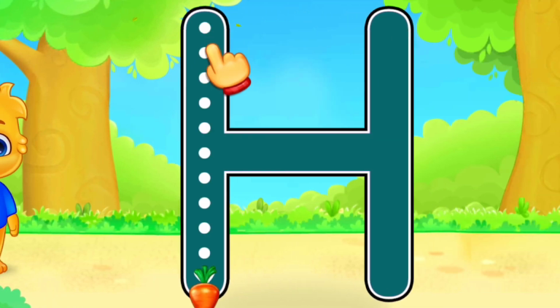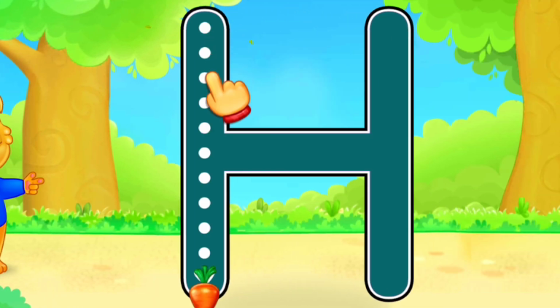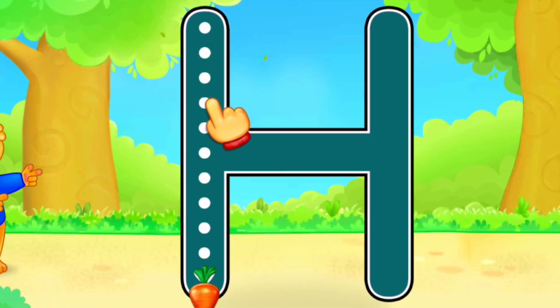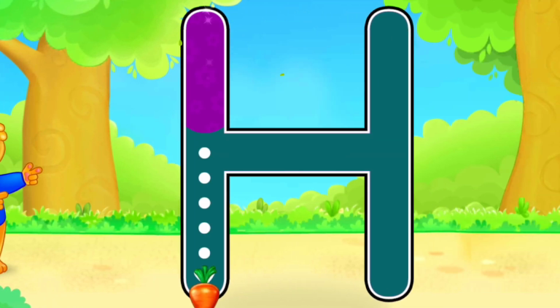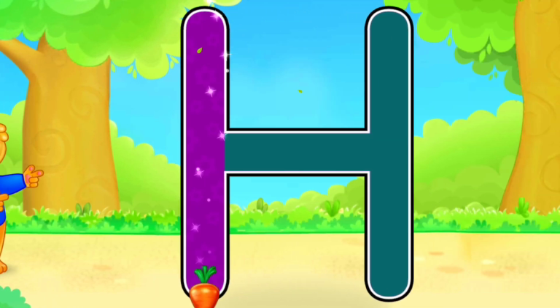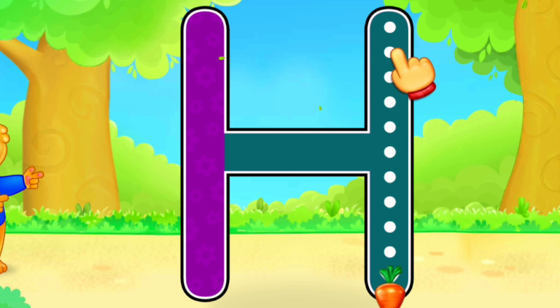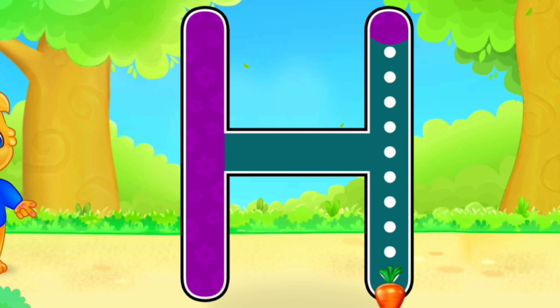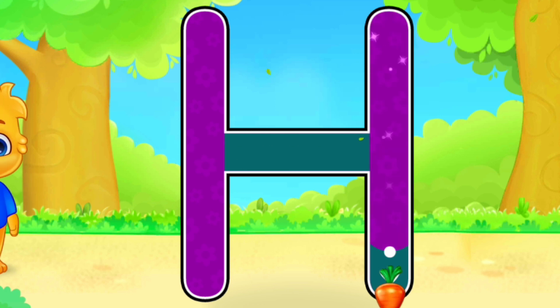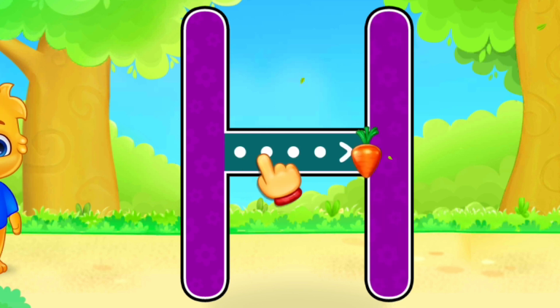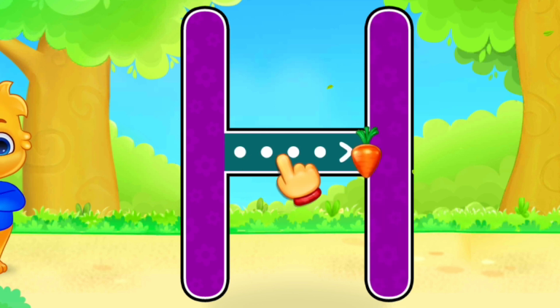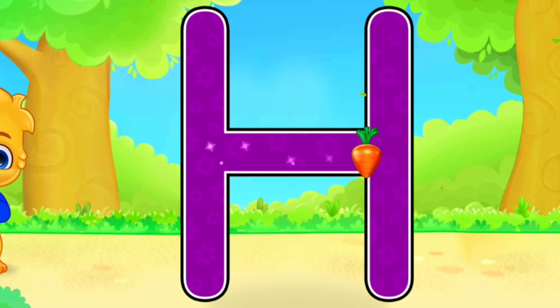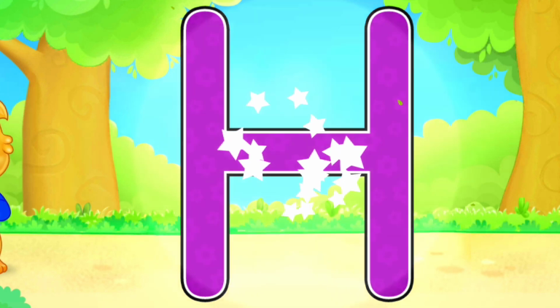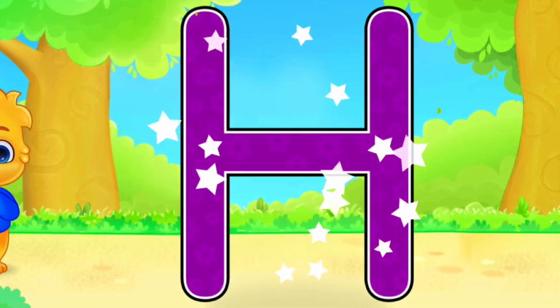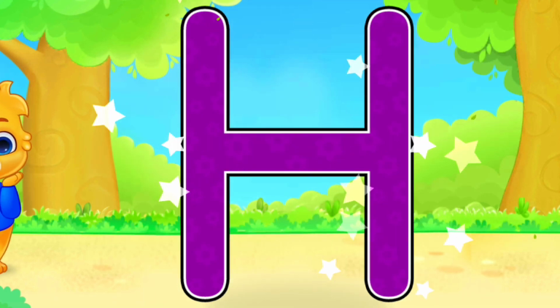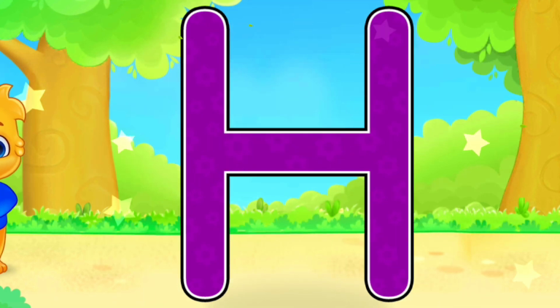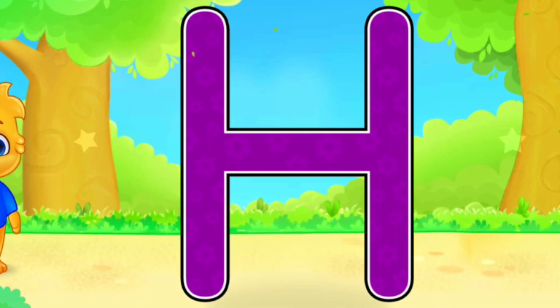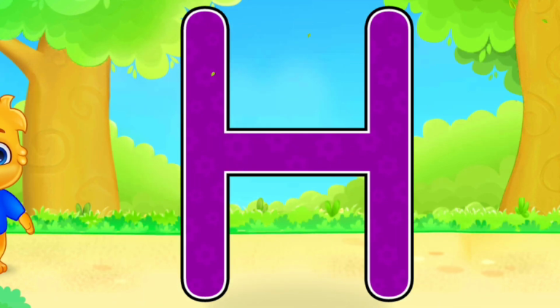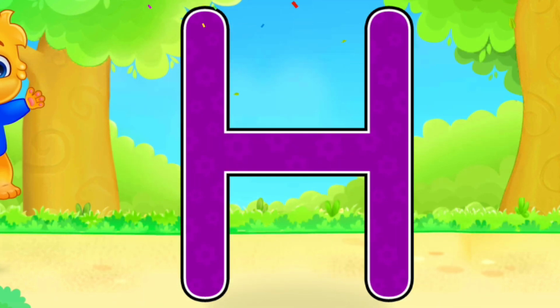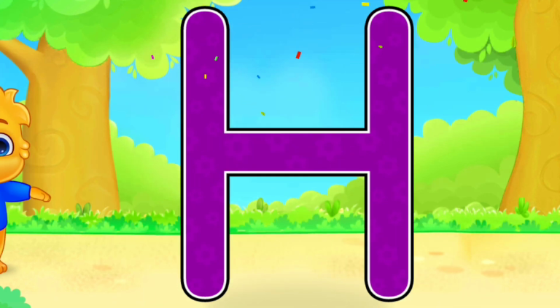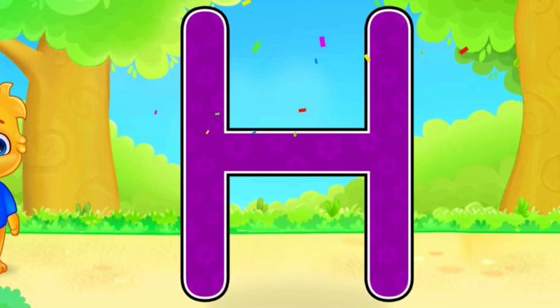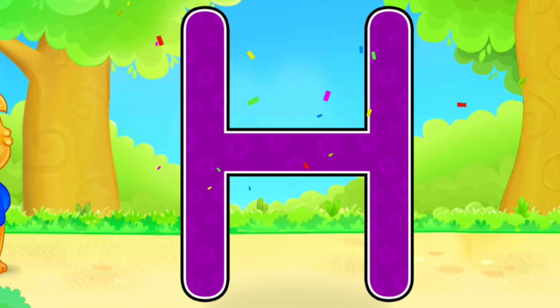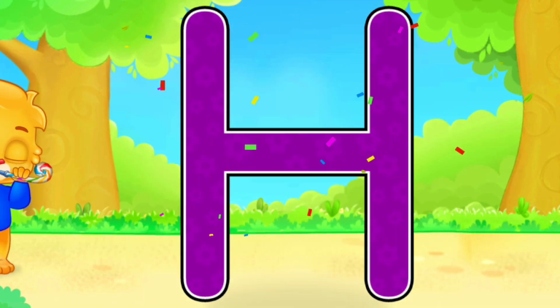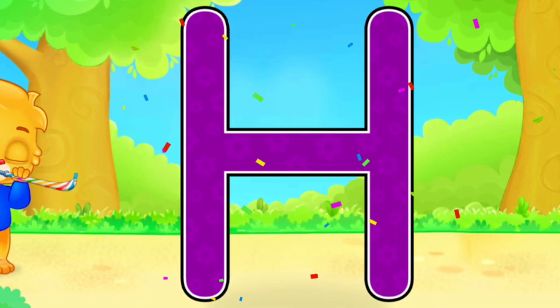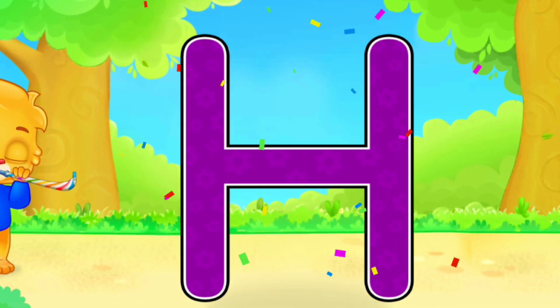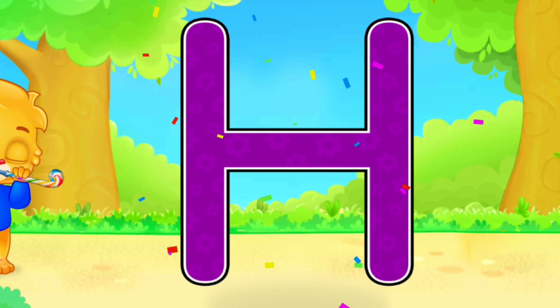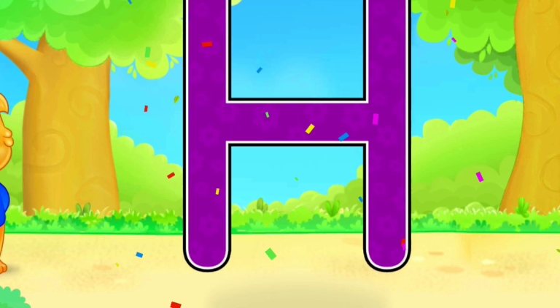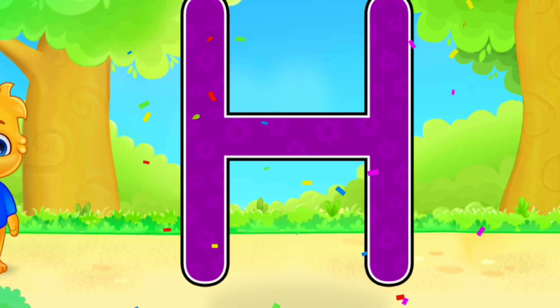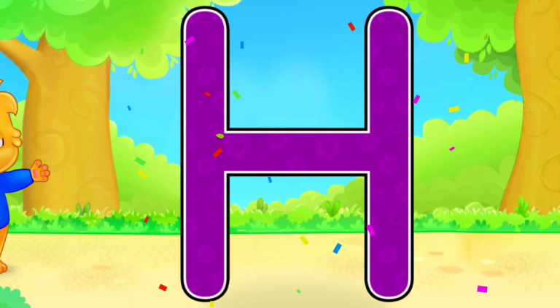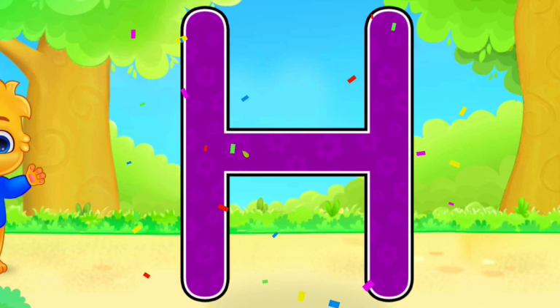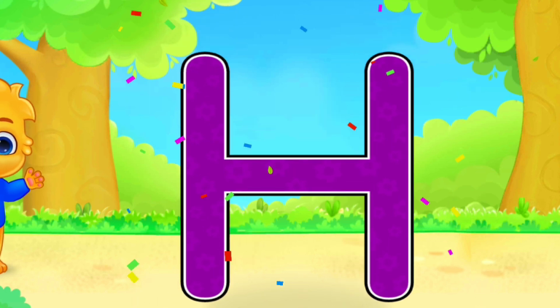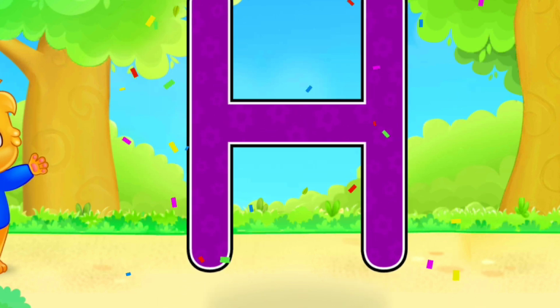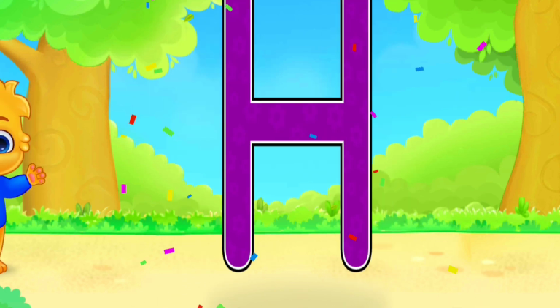H. Good job! Amazing! H is for Helicopter.